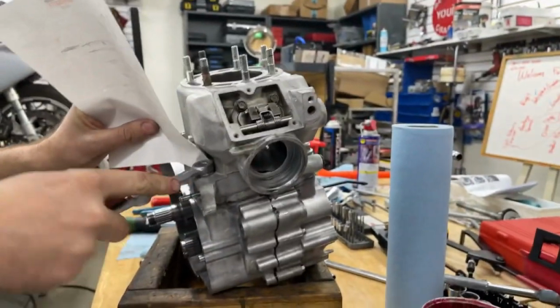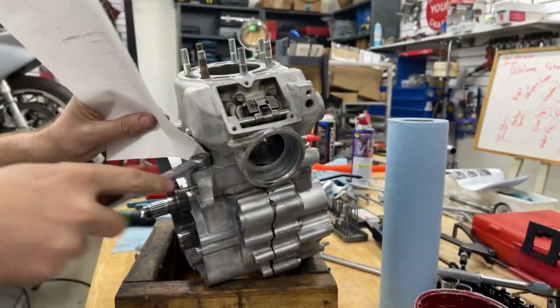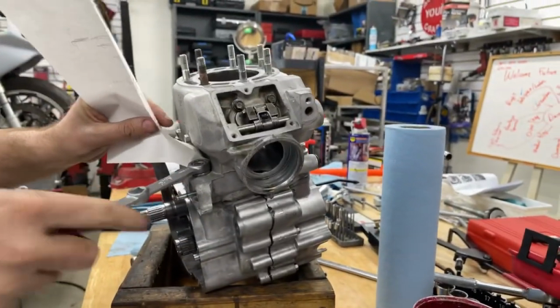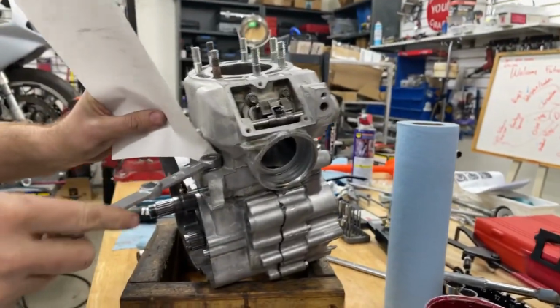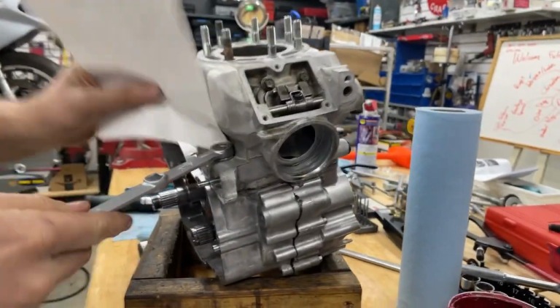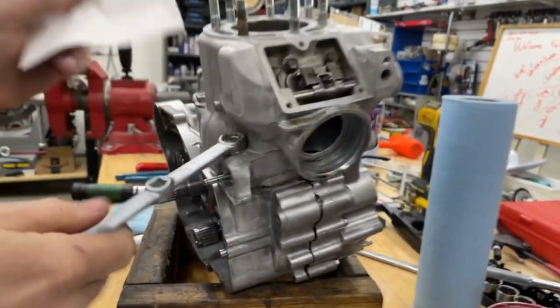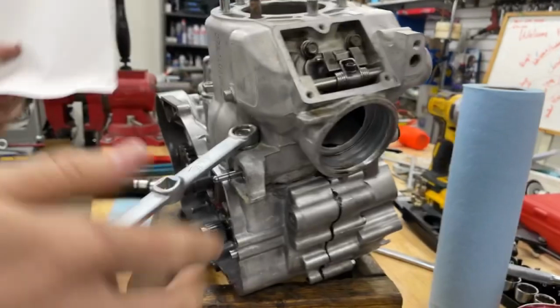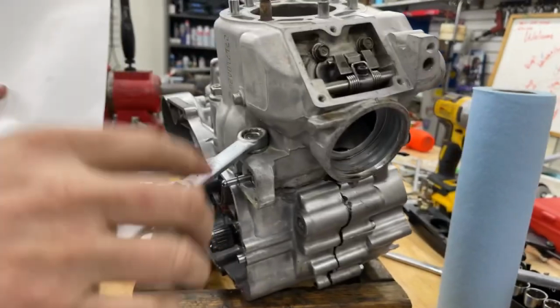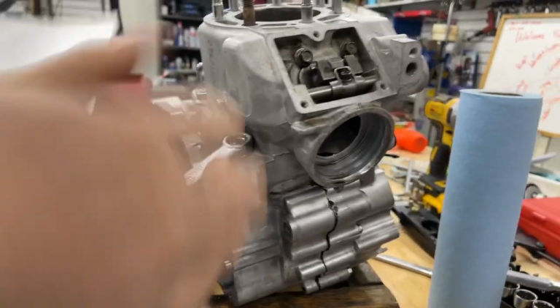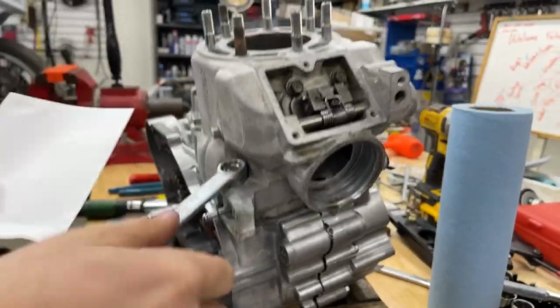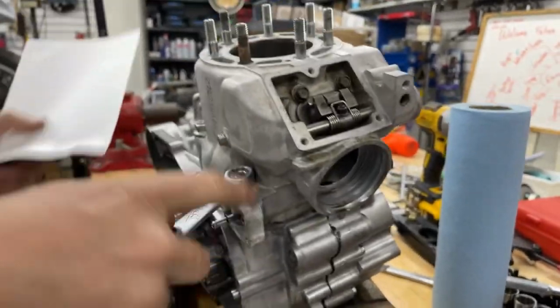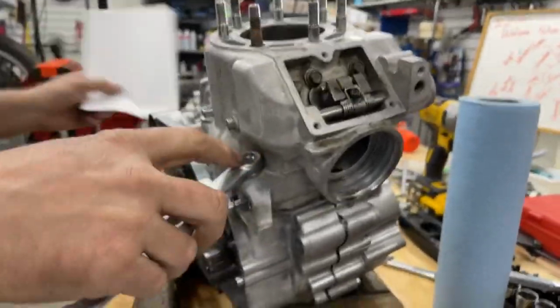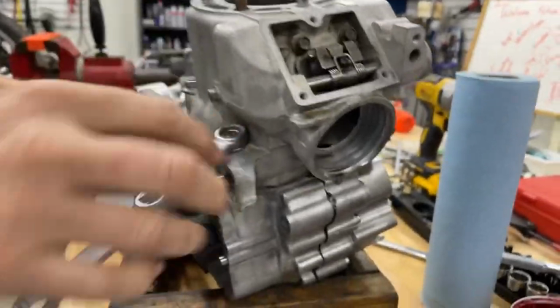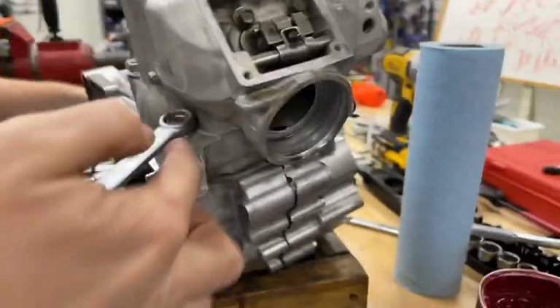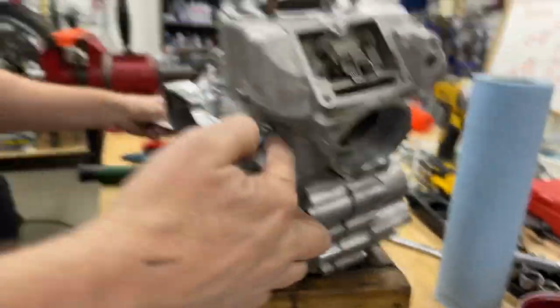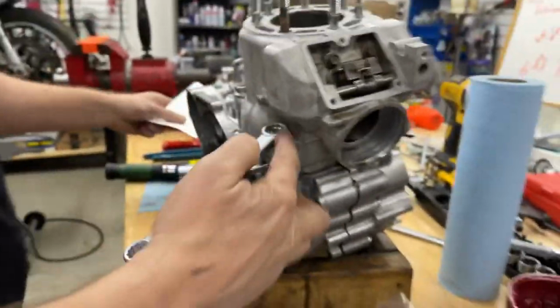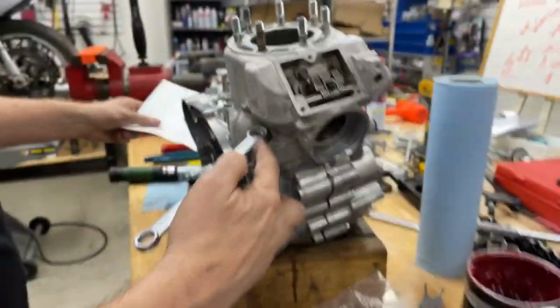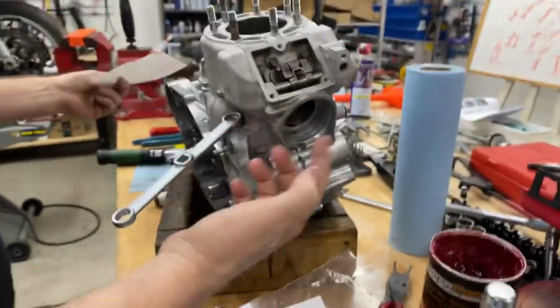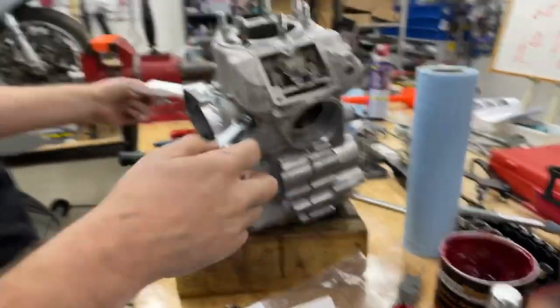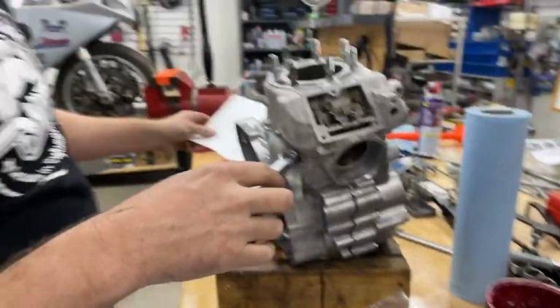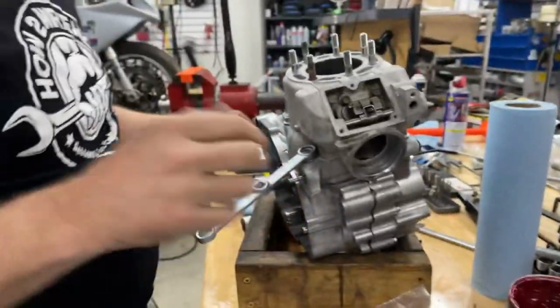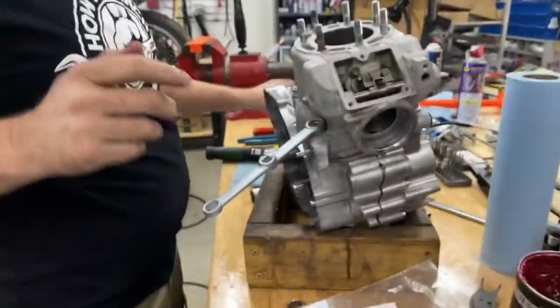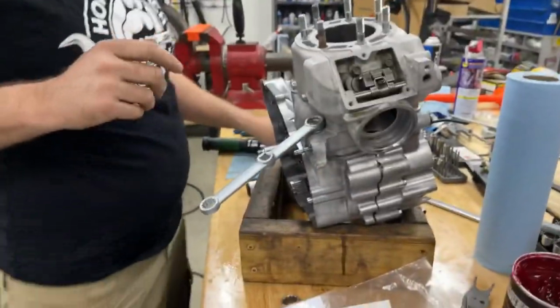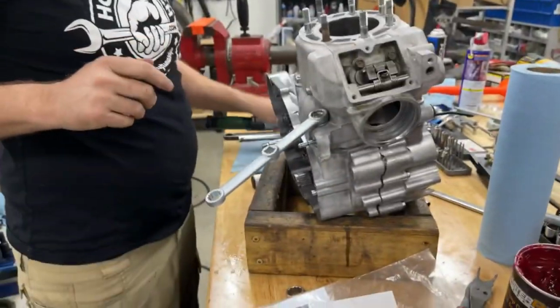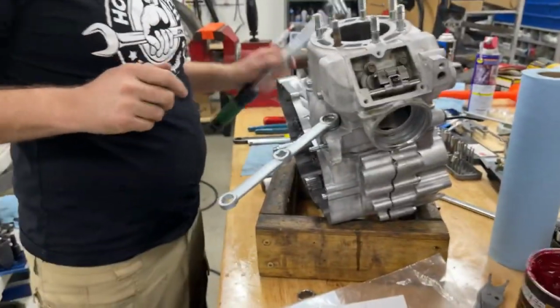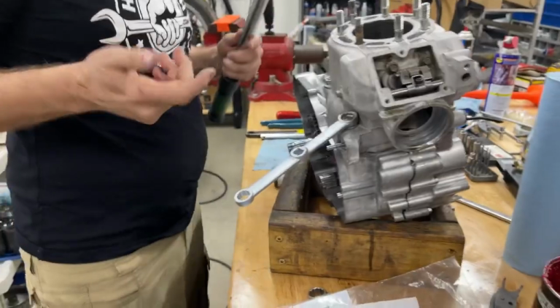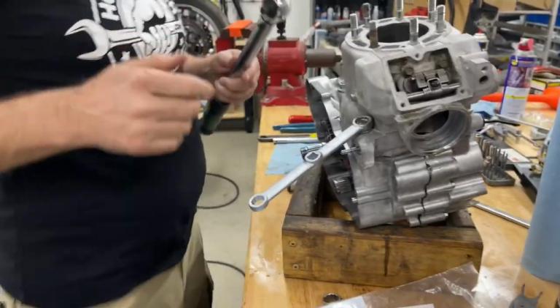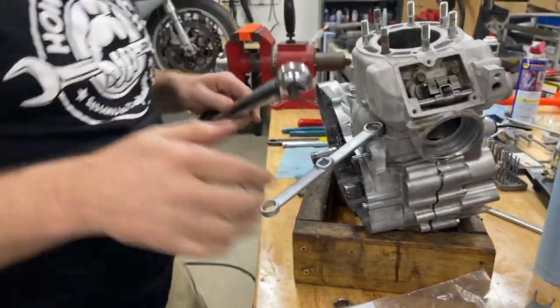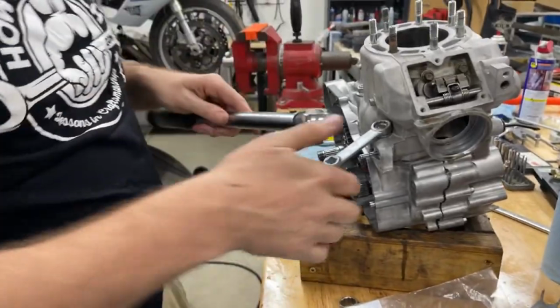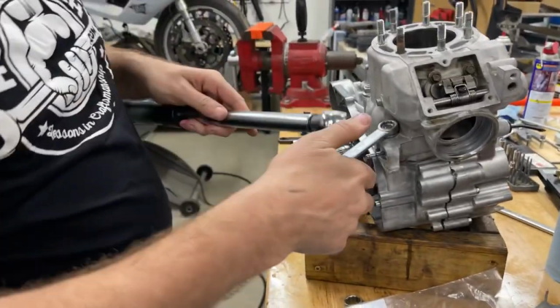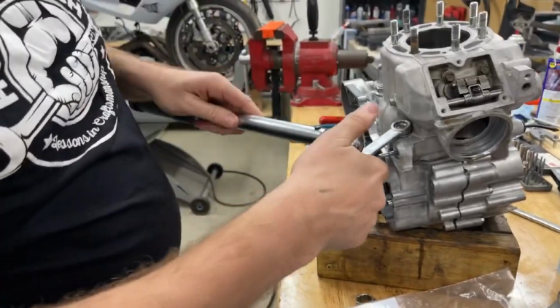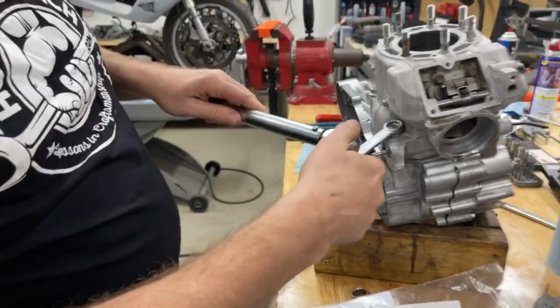I'm clear all the way now just by flipping the wrench. I could take a little more there and be good, but let's go ahead and torque this now.